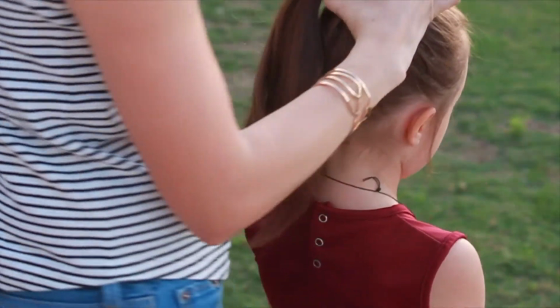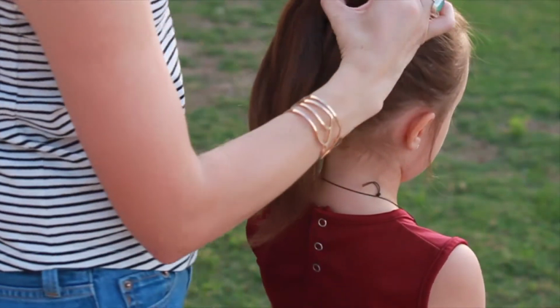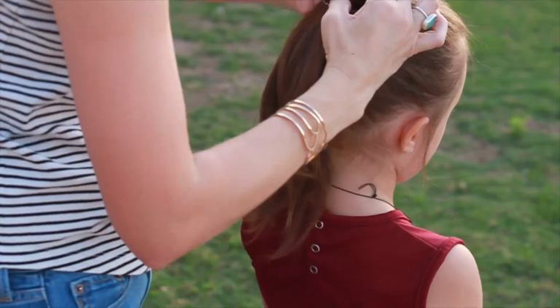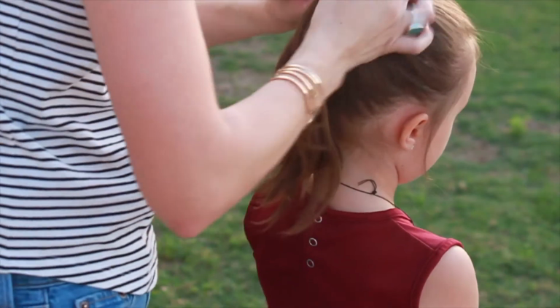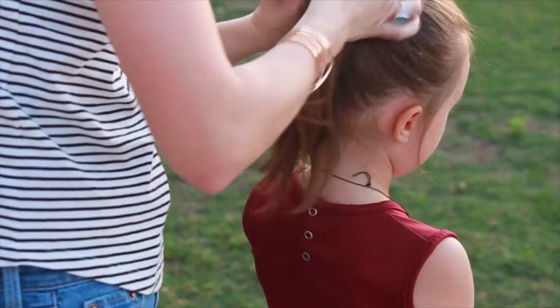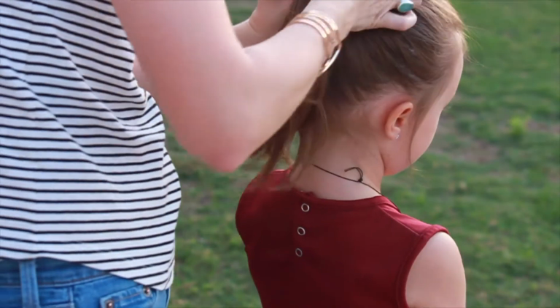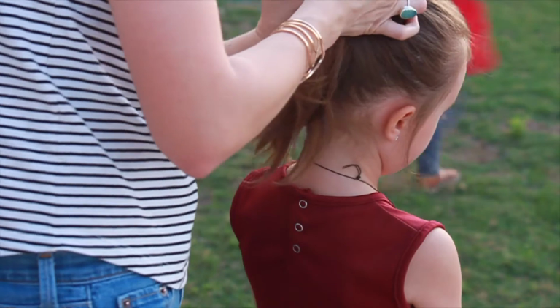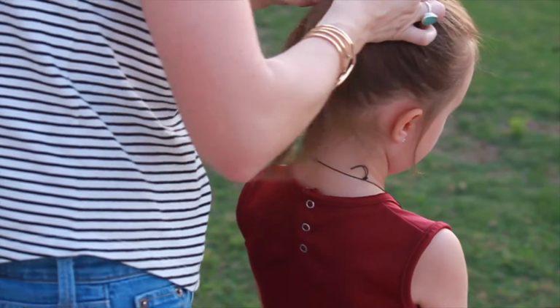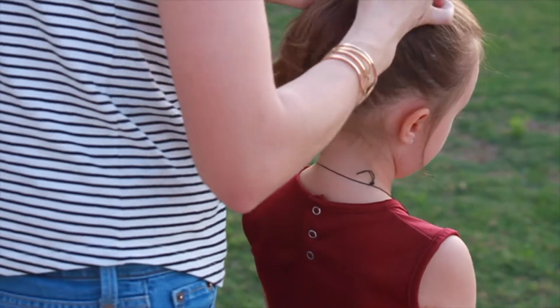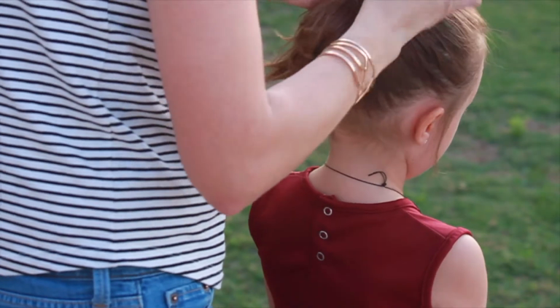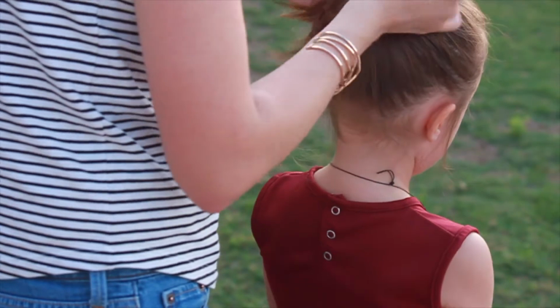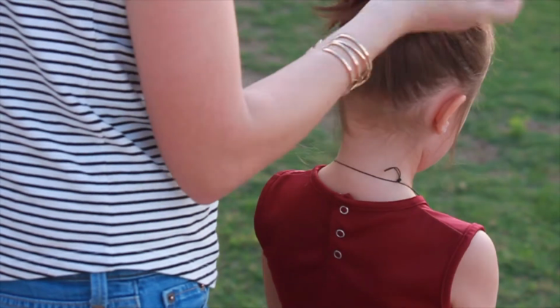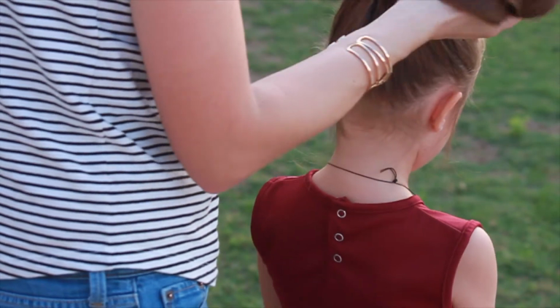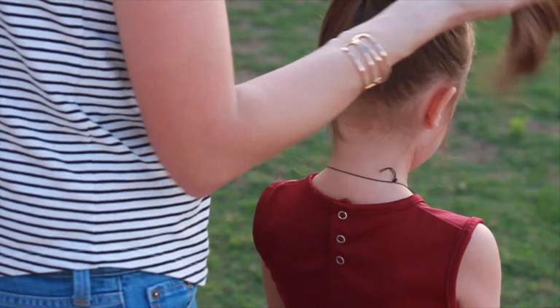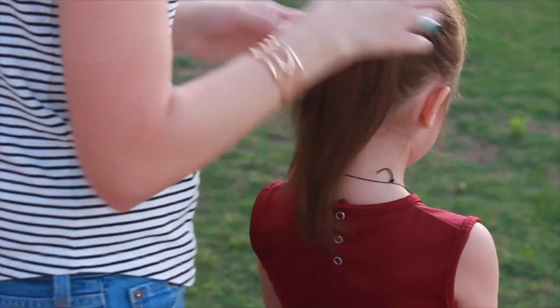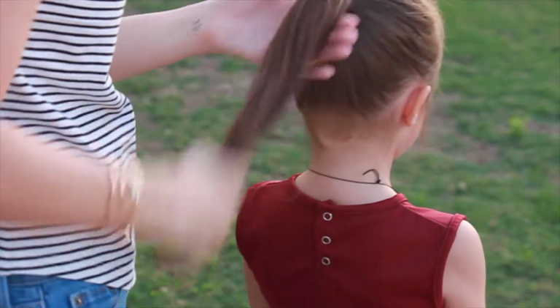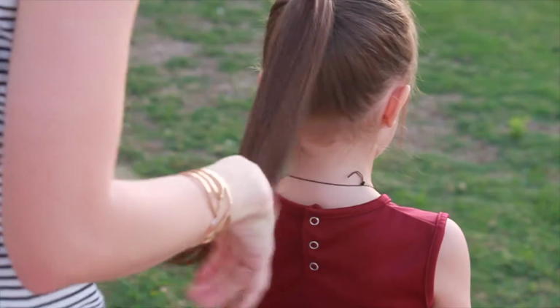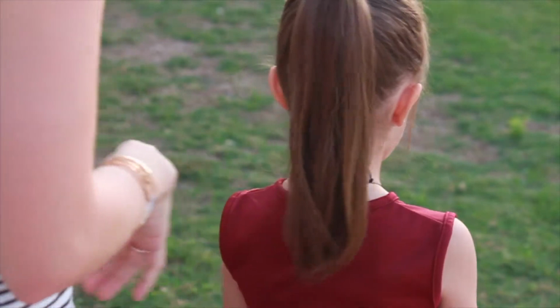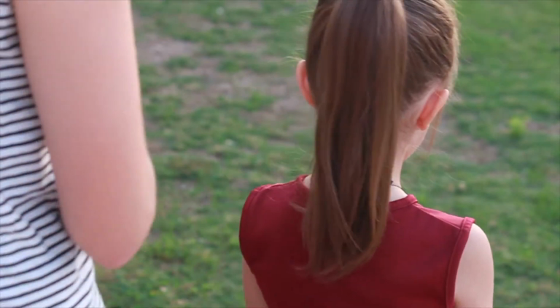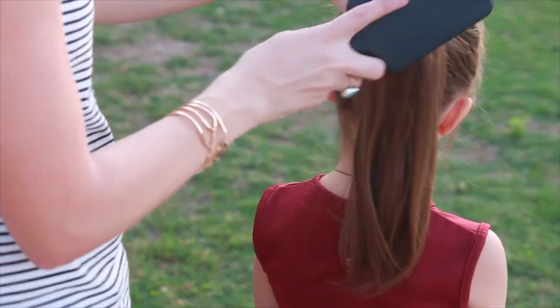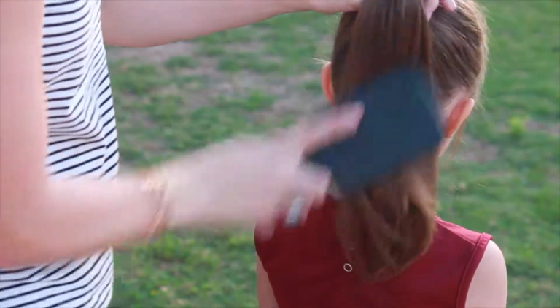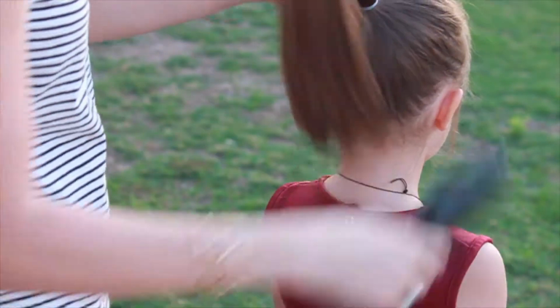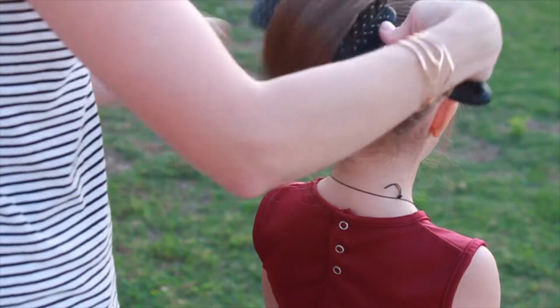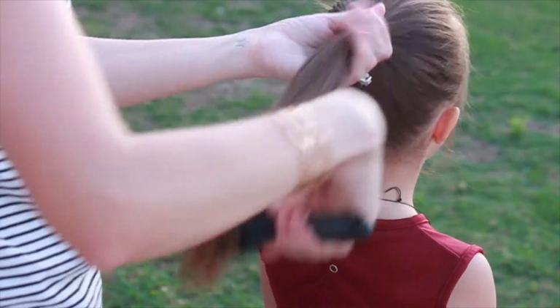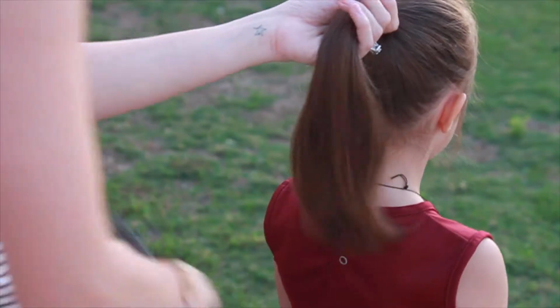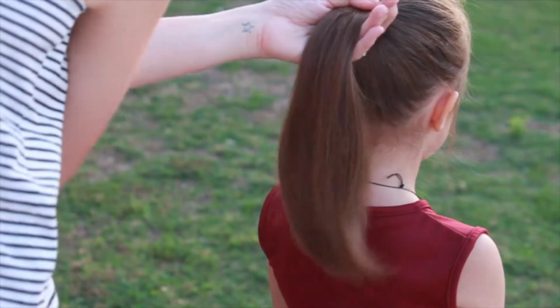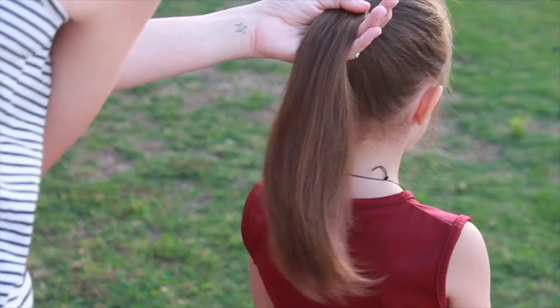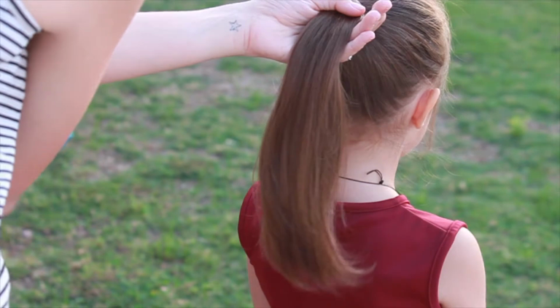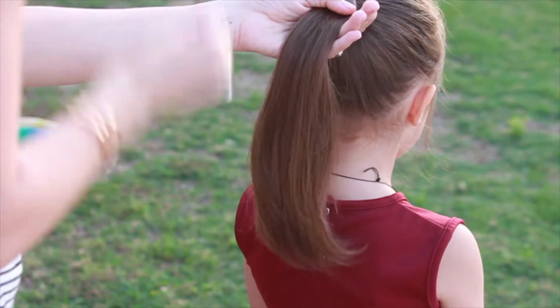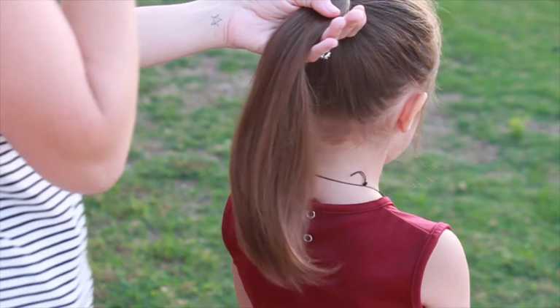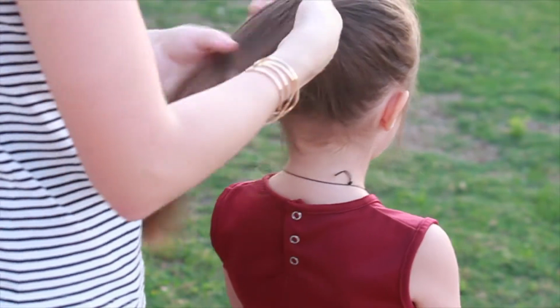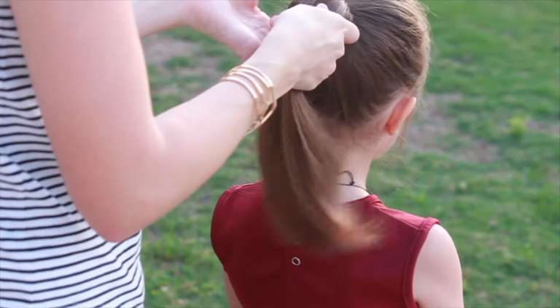Once you get your ponytail in, if that's what you decide to do — she just loves ponytails, so this is a way that I can make her ponytails cute. So I'm just going to brush it out and then here I'm going to separate it into two parts. All you need are two even sections.